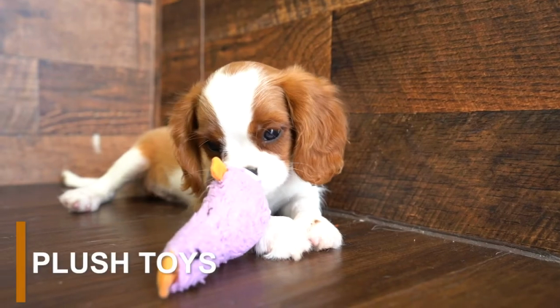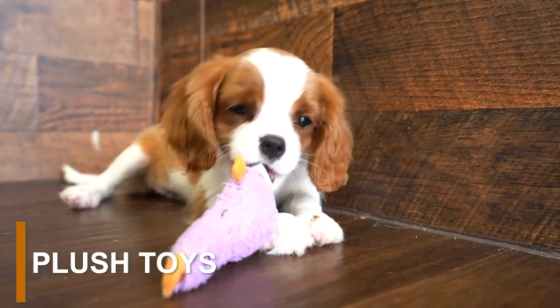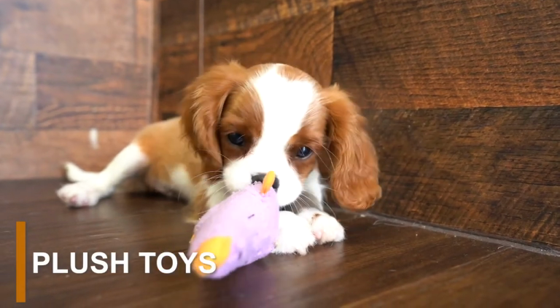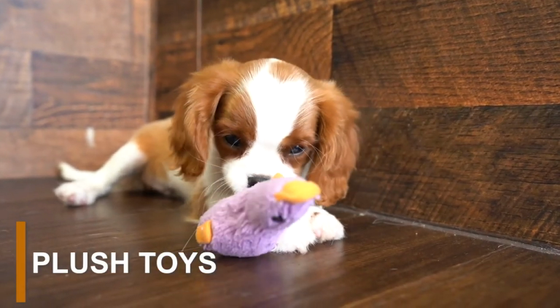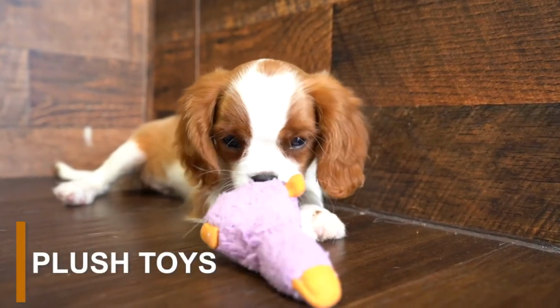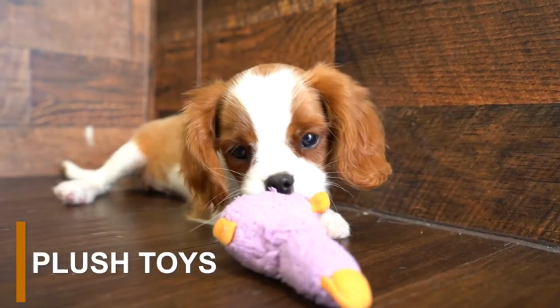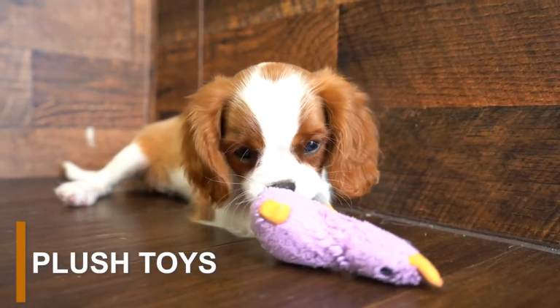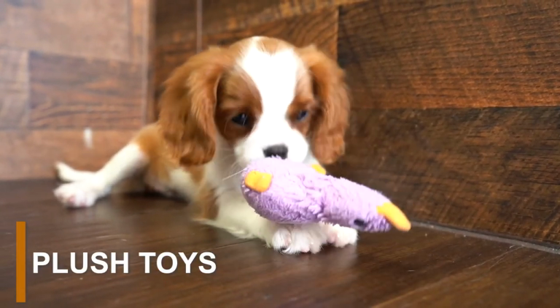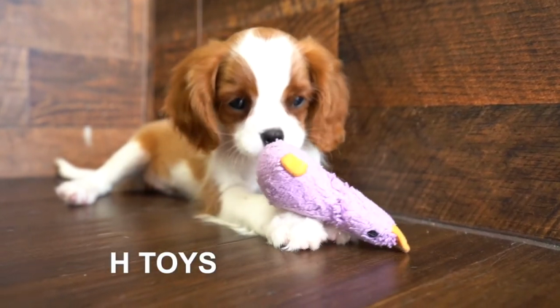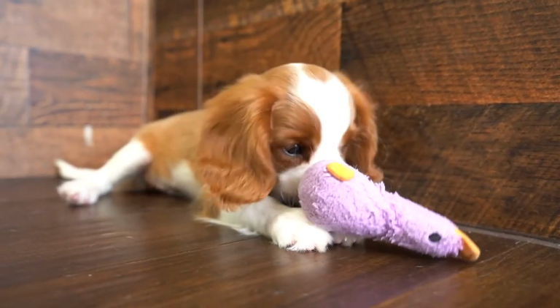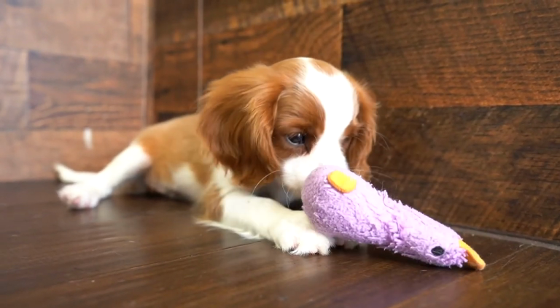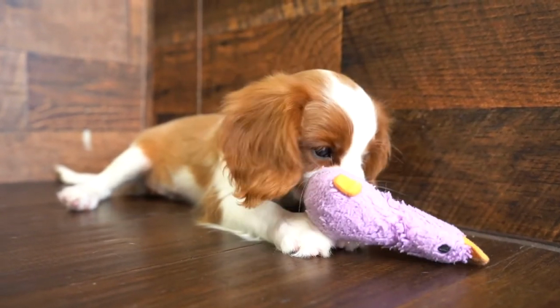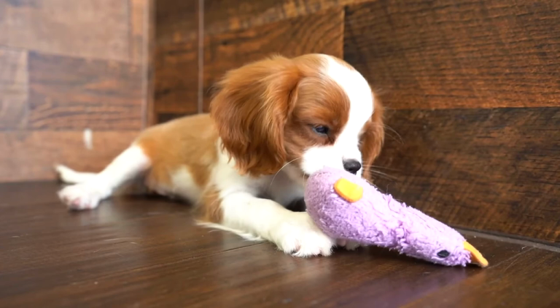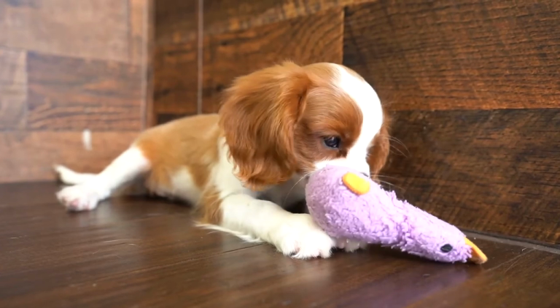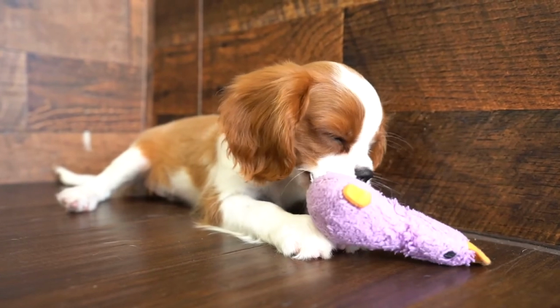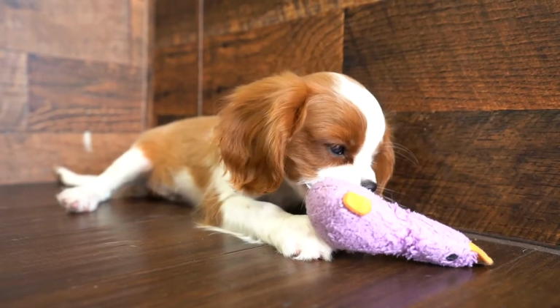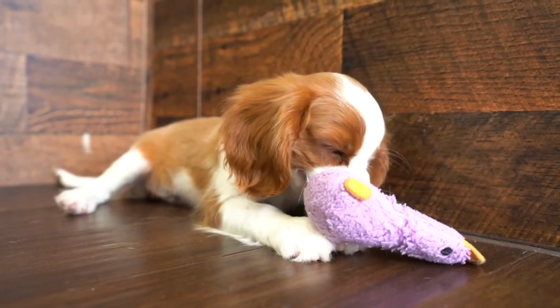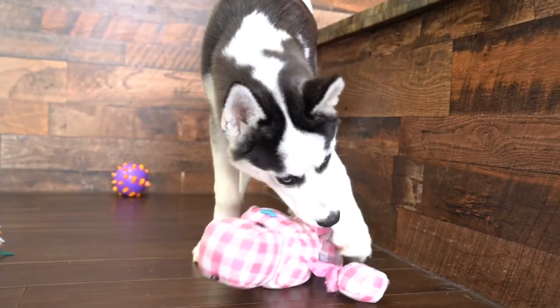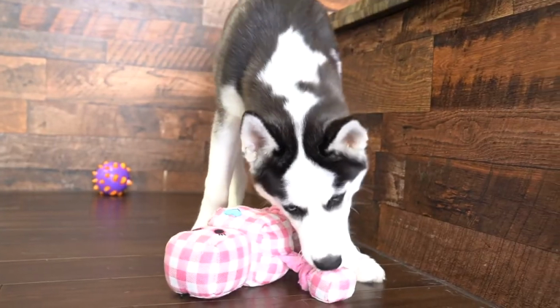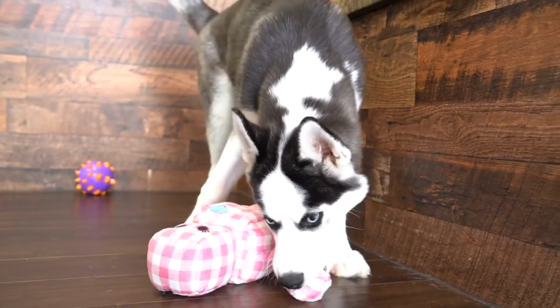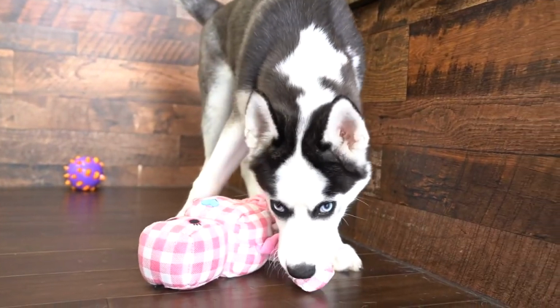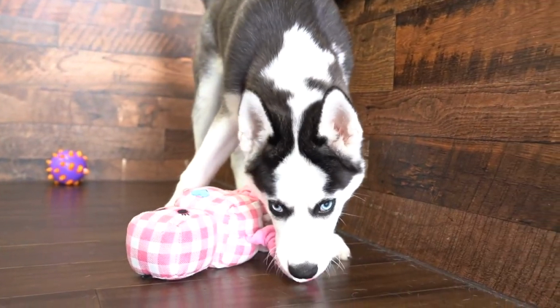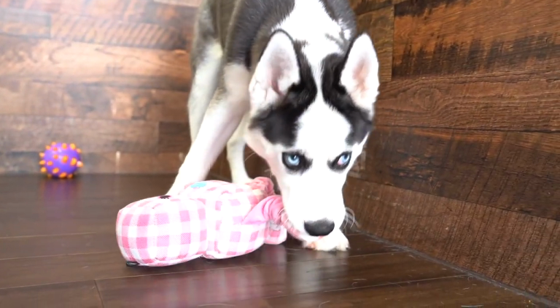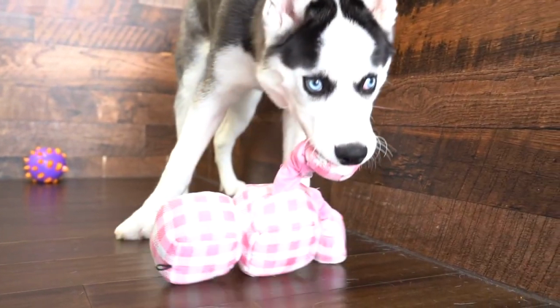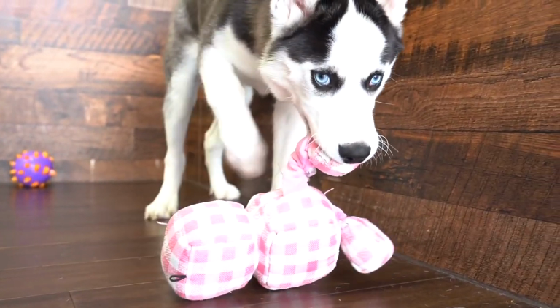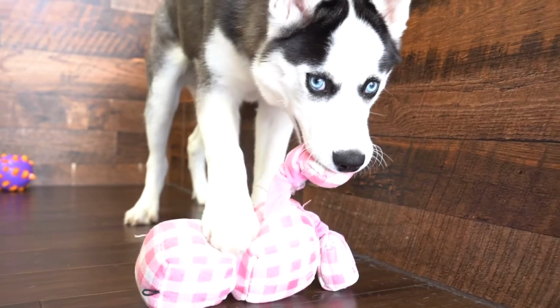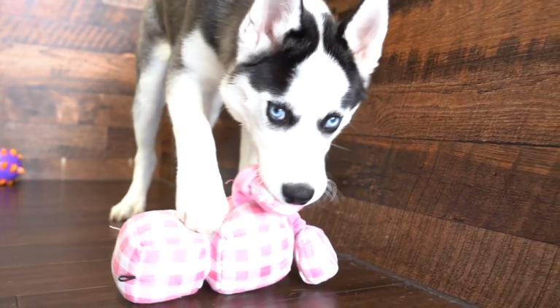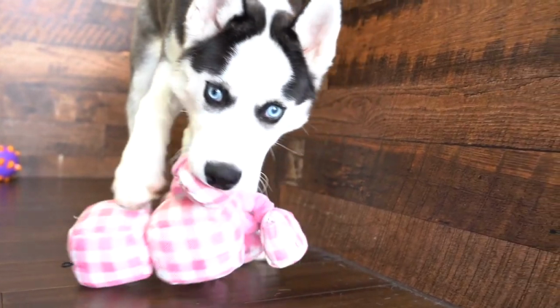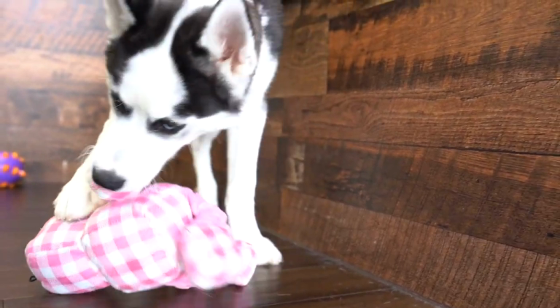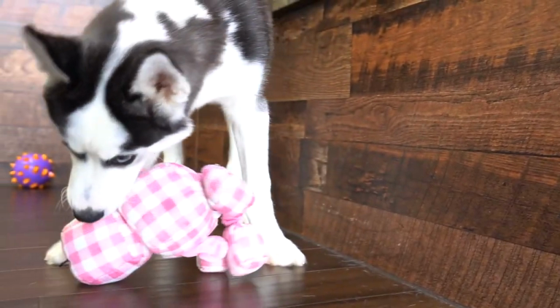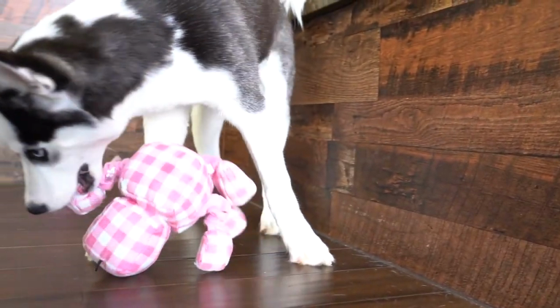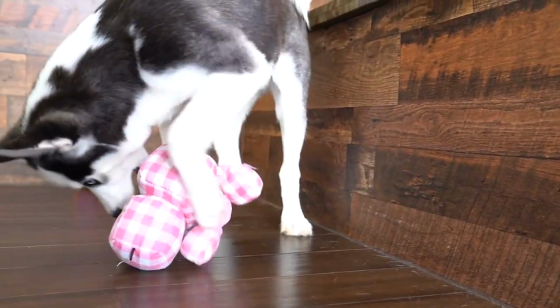Sometimes rubber and rope toys won't be enough, and all your puppy will want is a soft toy they can sink their teeth into and cuddle with while they're relaxing. Not all plush toys are for chewing, so be sure to pick a toy that can withstand your puppy's teeth without being ripped apart.